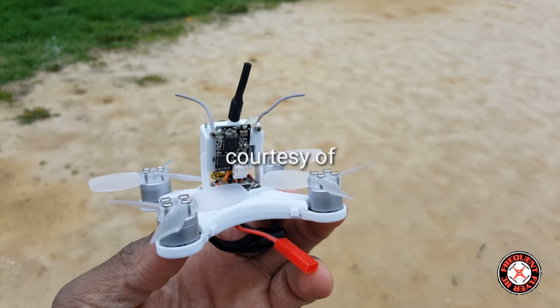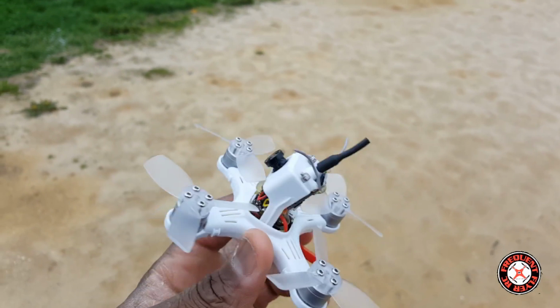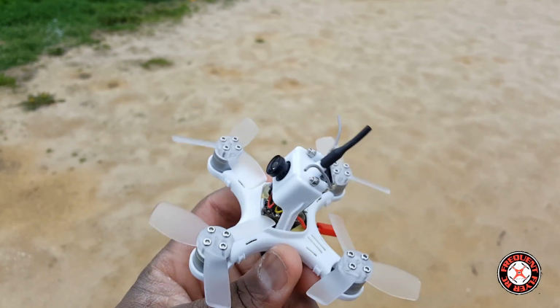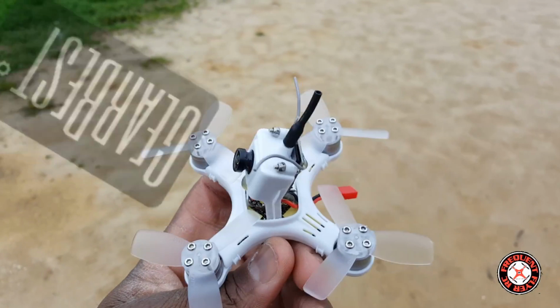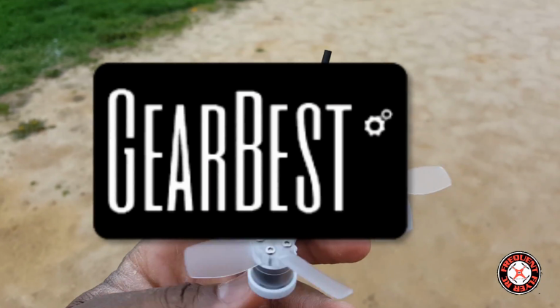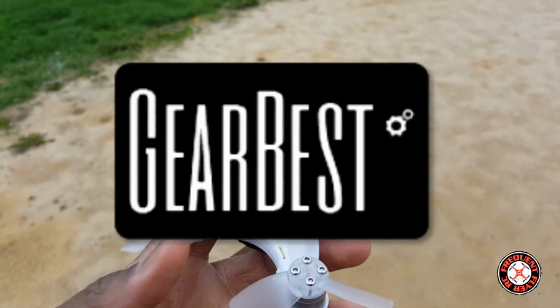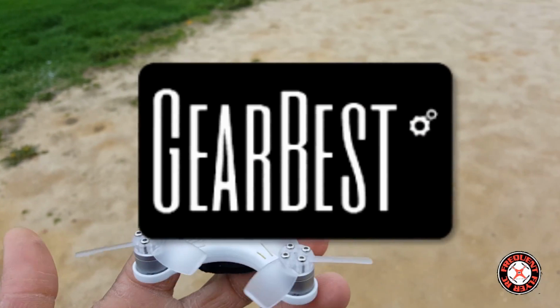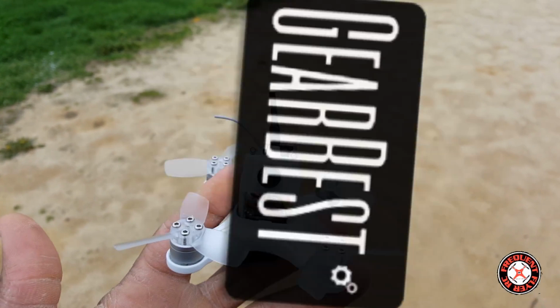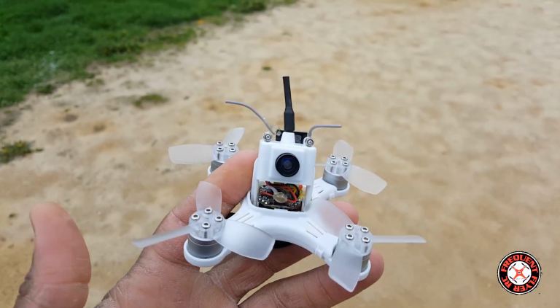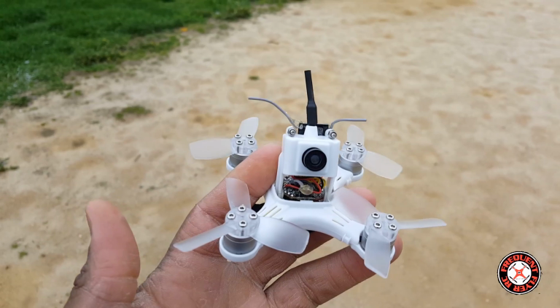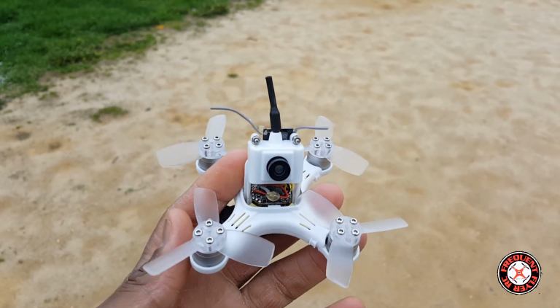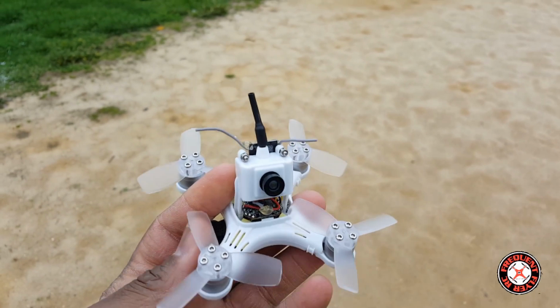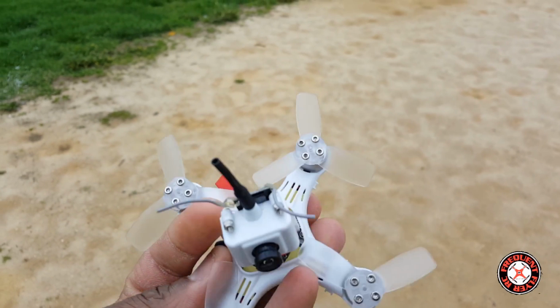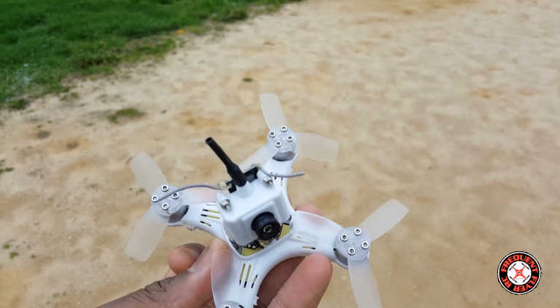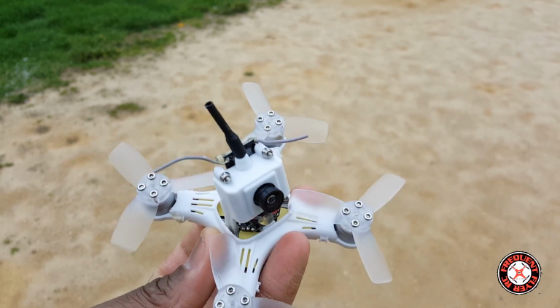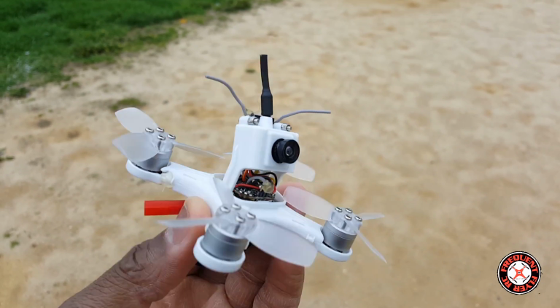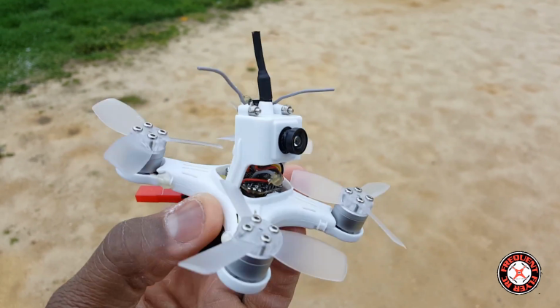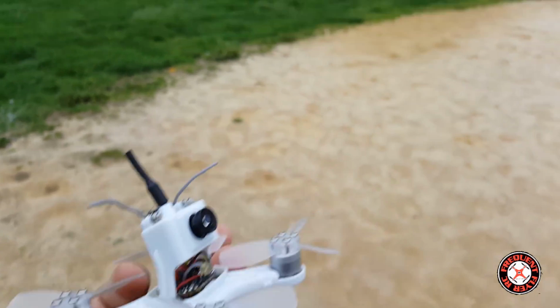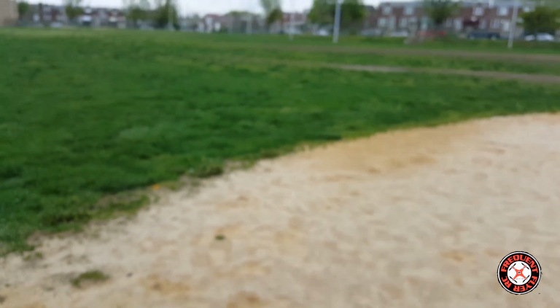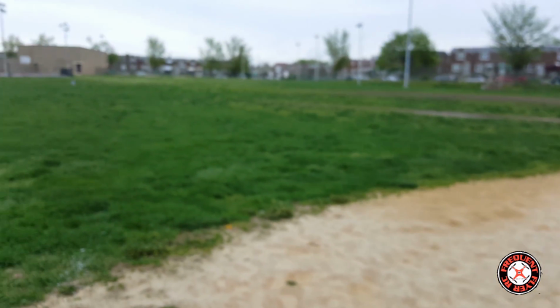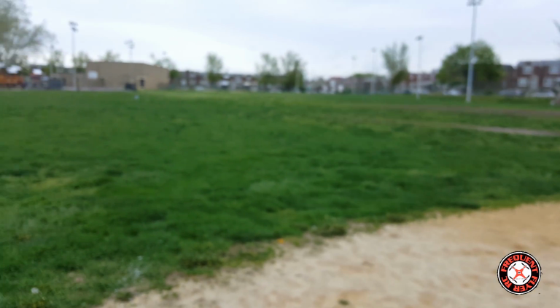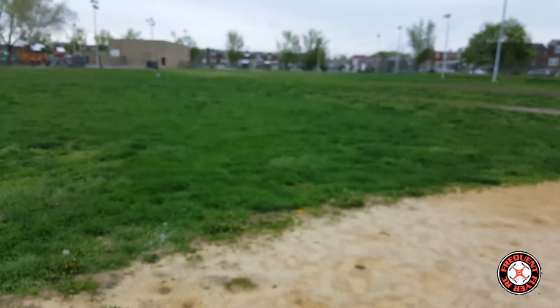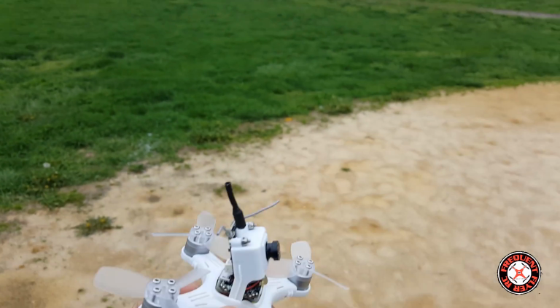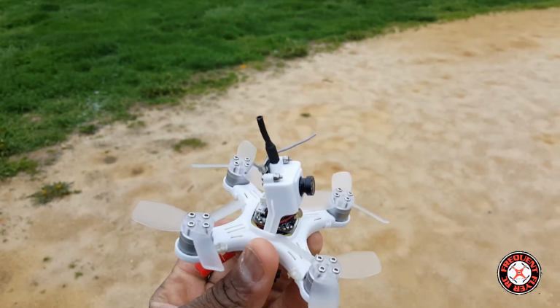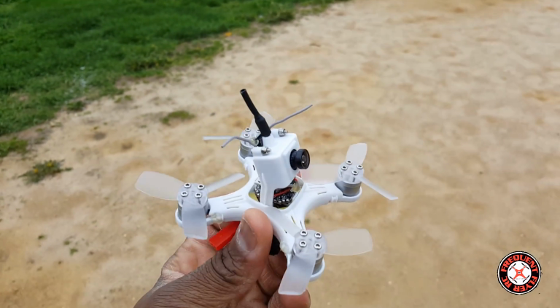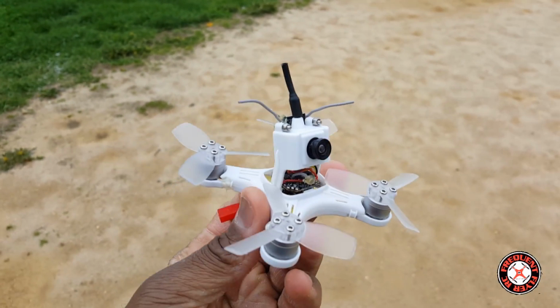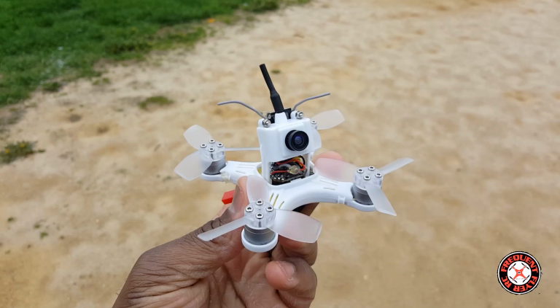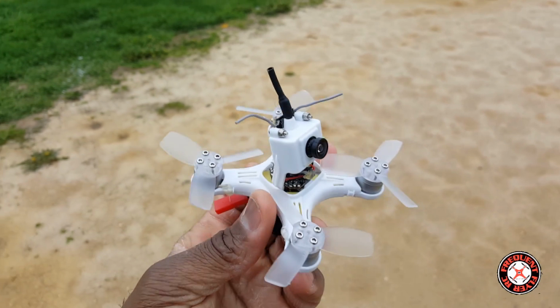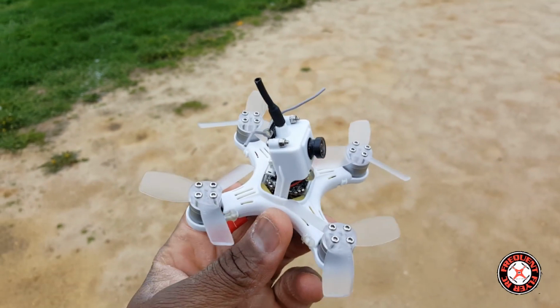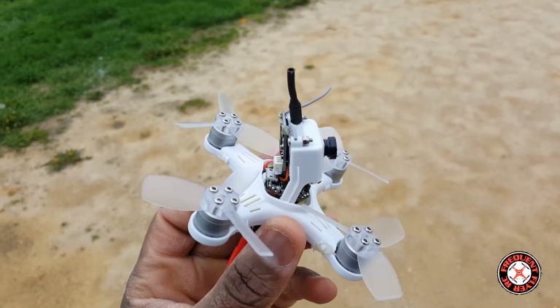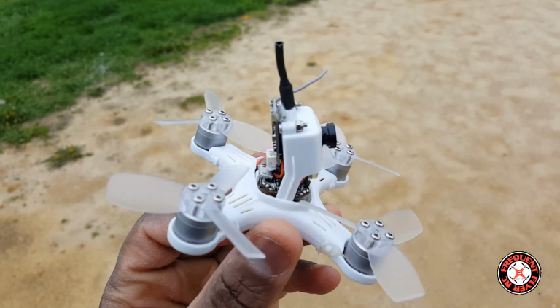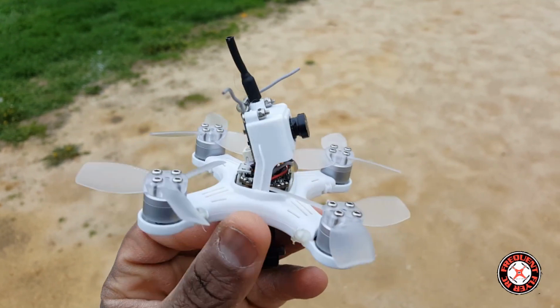What's up YouTube, you're checking out the Frequent Flyer. I'm out here at the field with the Emax Baby Hawk and we're going to check this thing out, see how it flies, and try to do some FPV with it.